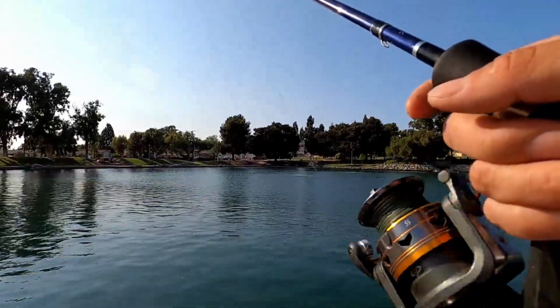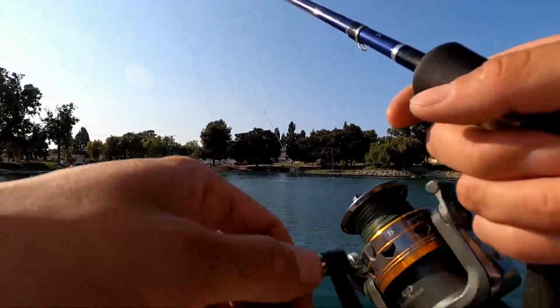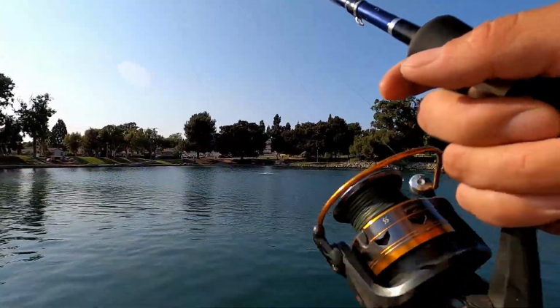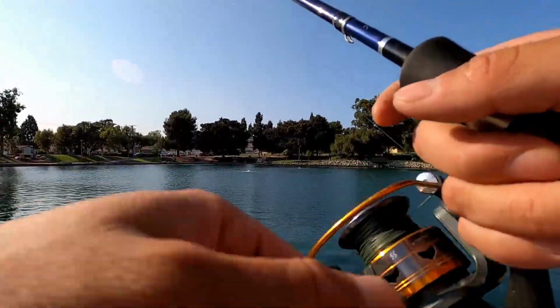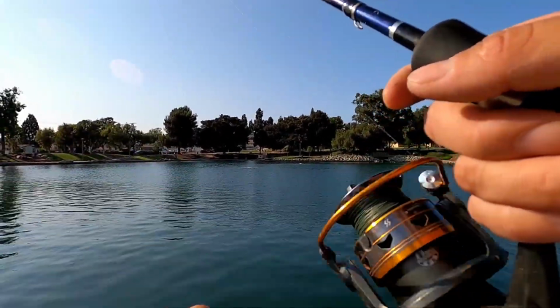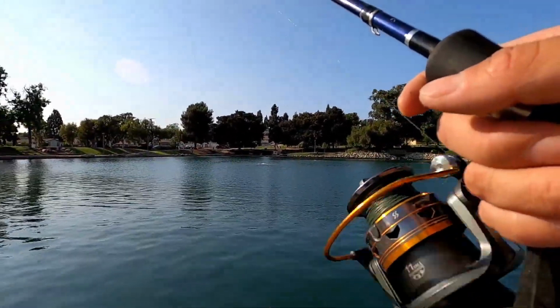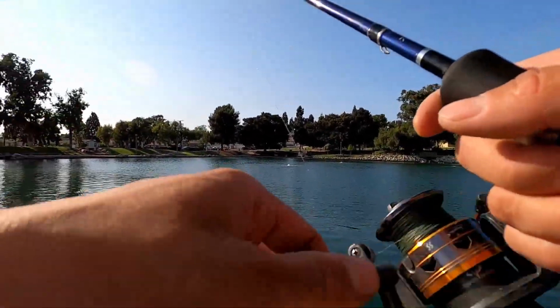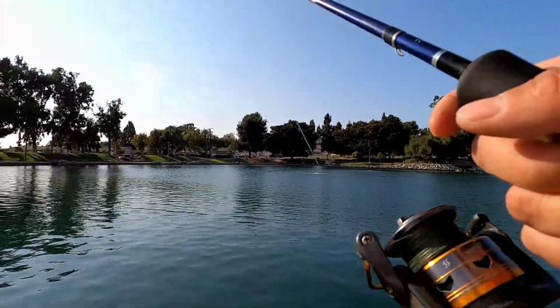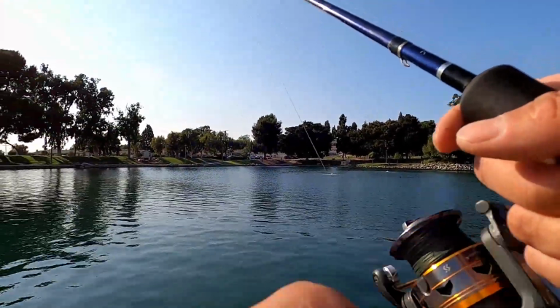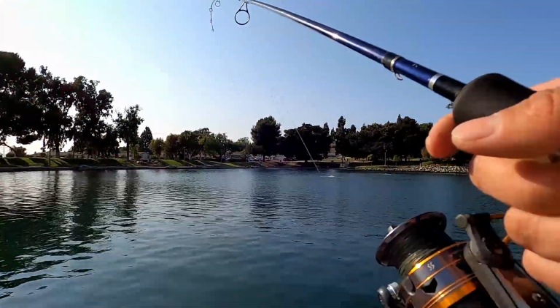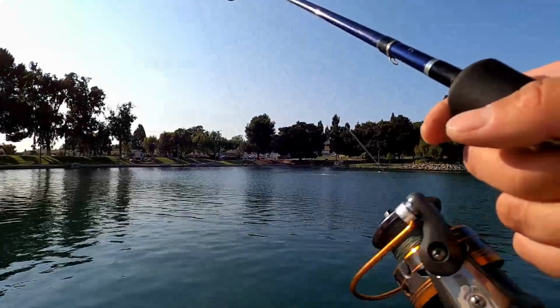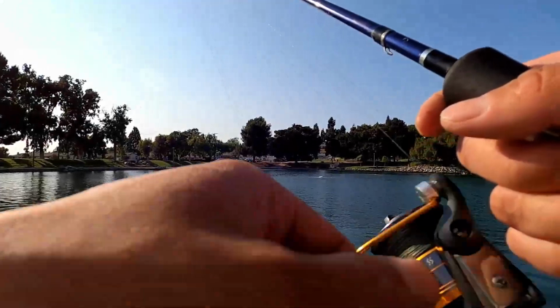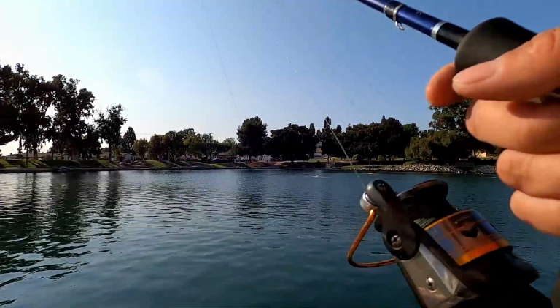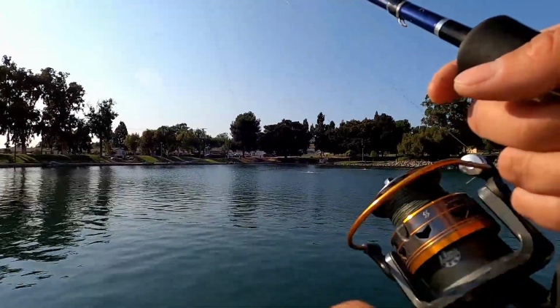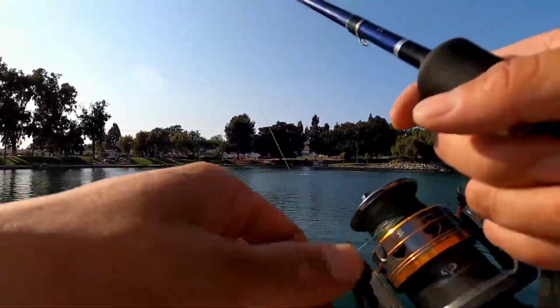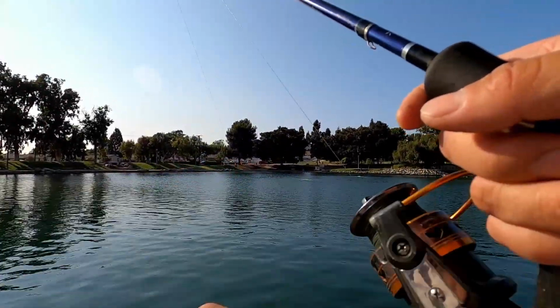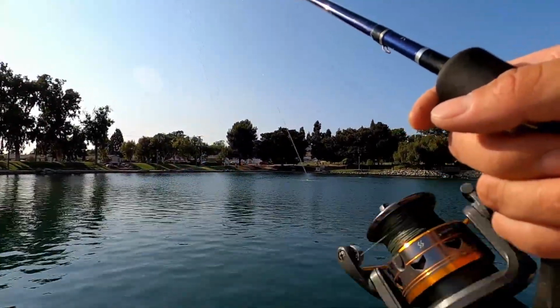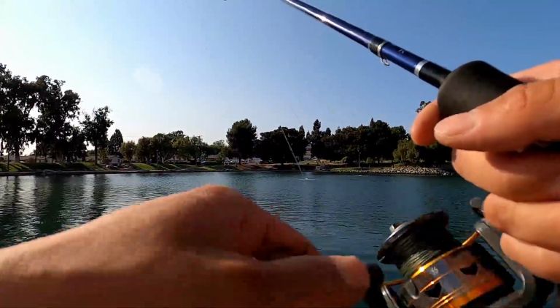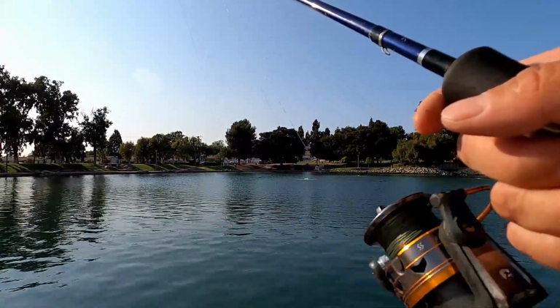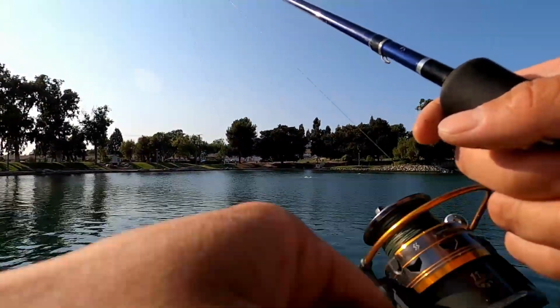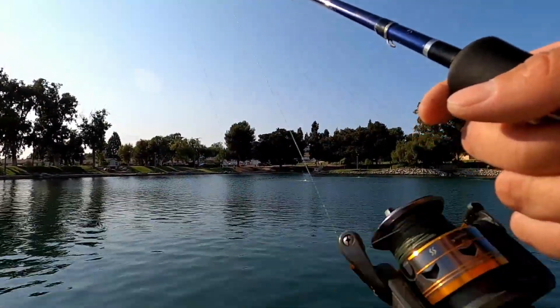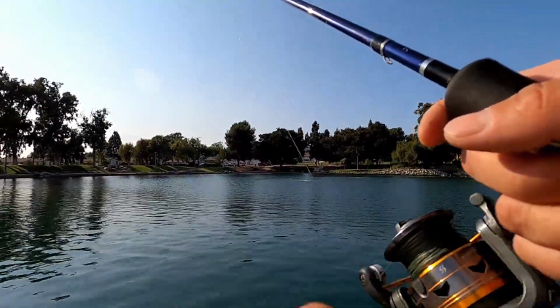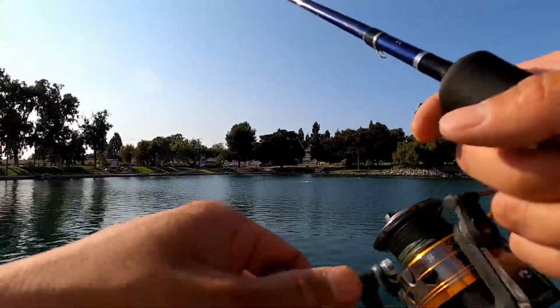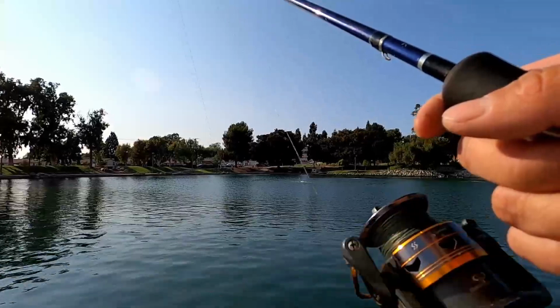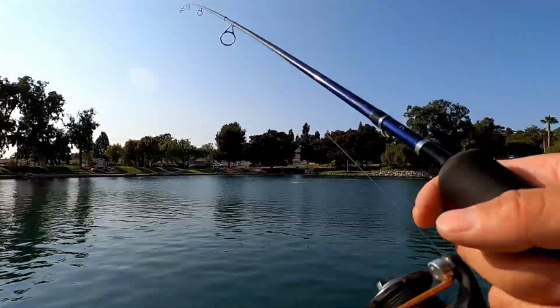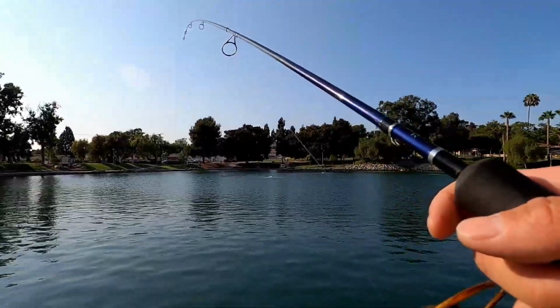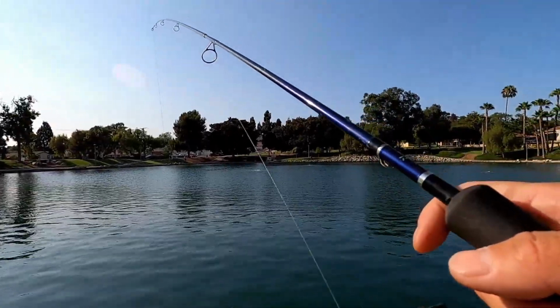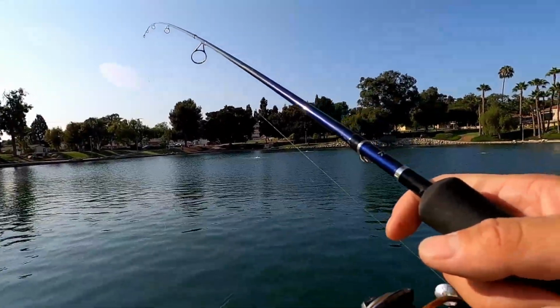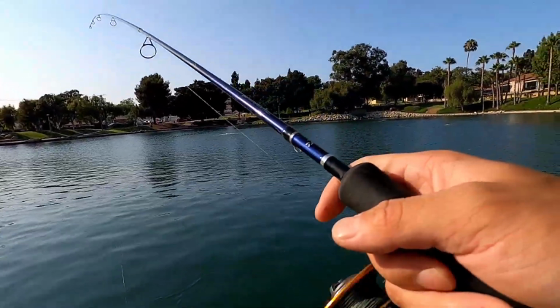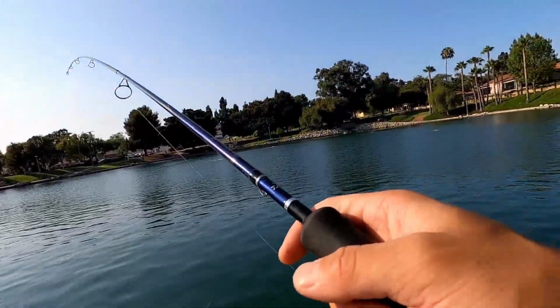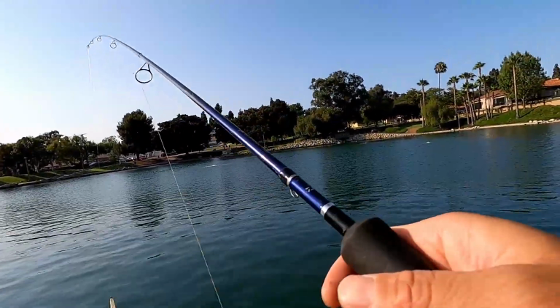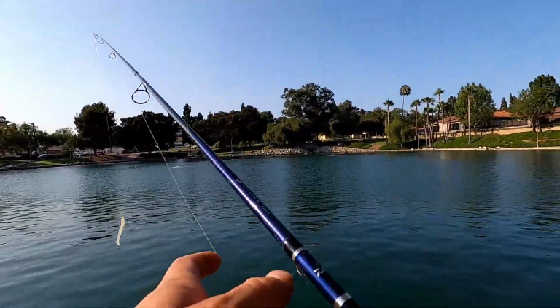That was actually a pretty good-sized bass. I really wish I brought my scale with me. Looks about a pound and a half, fifteen to sixteen inches — really fat.